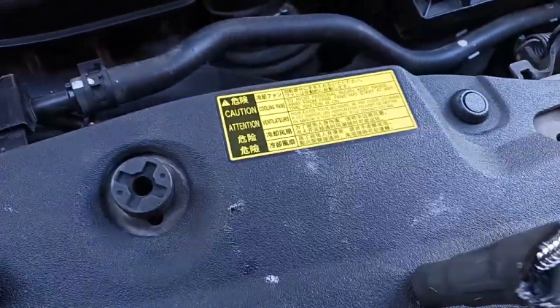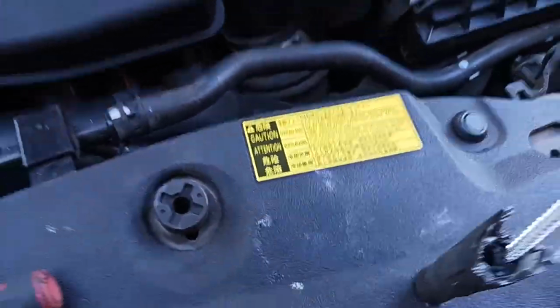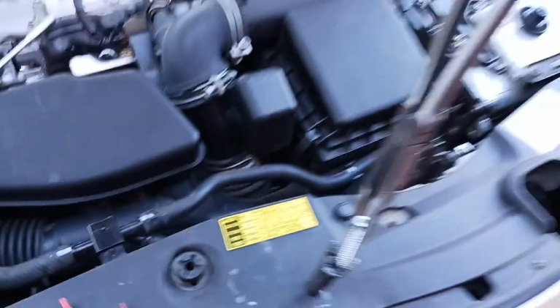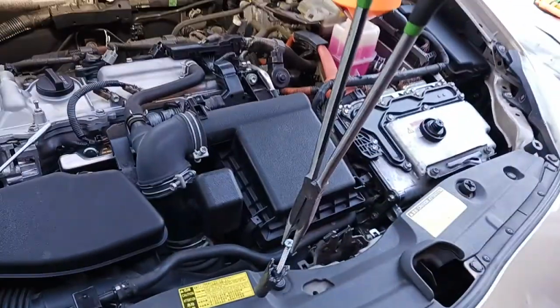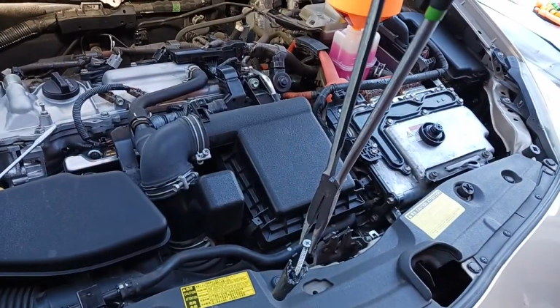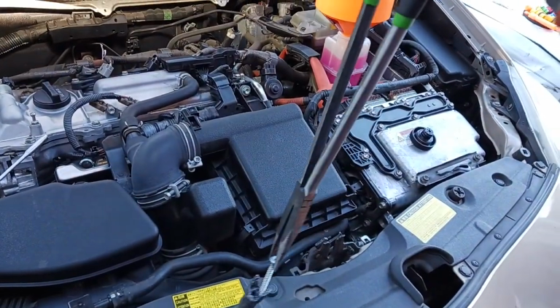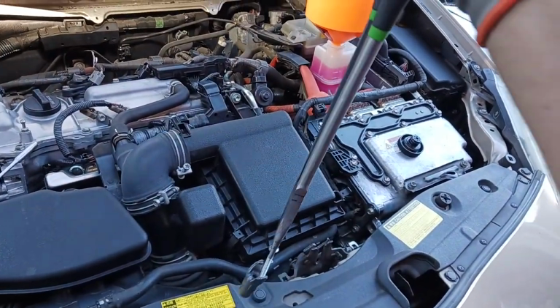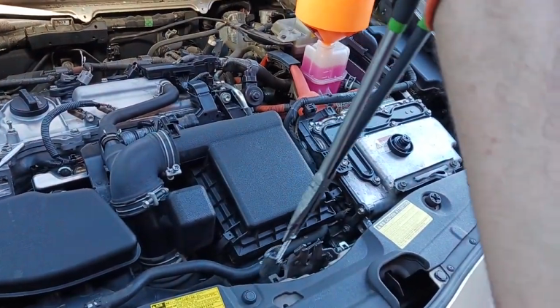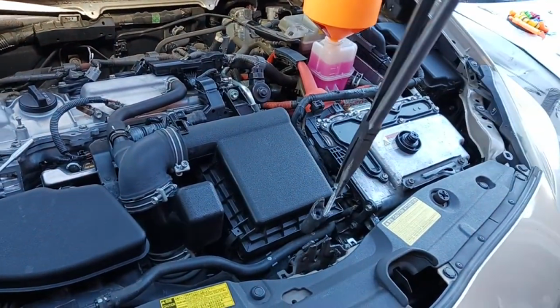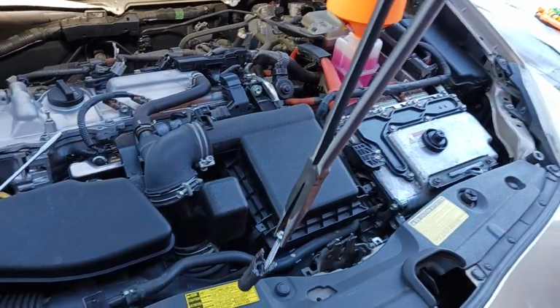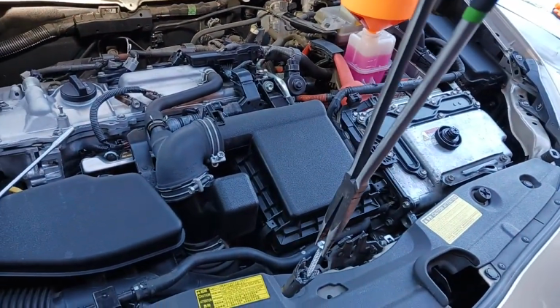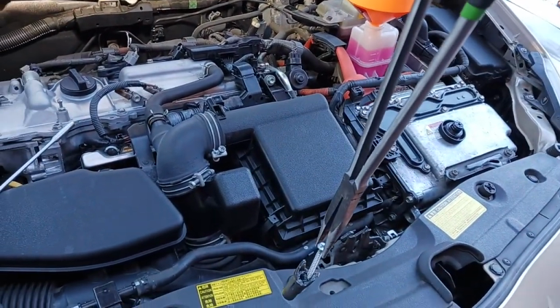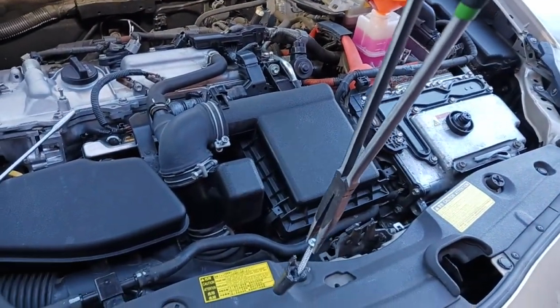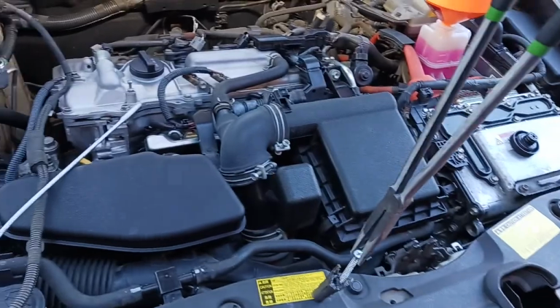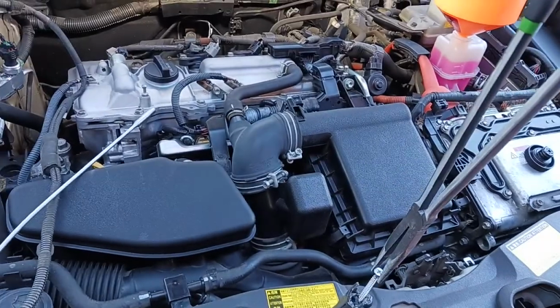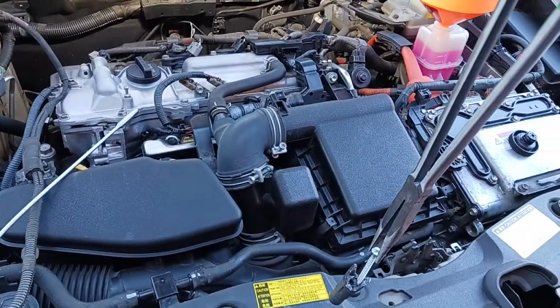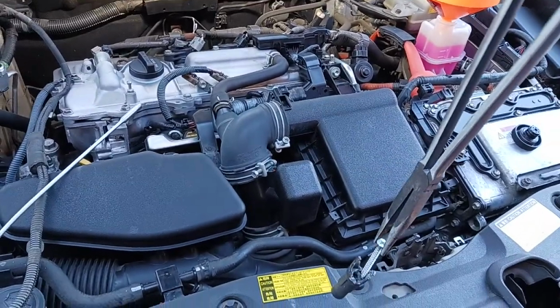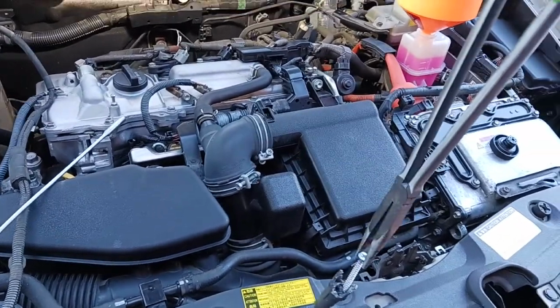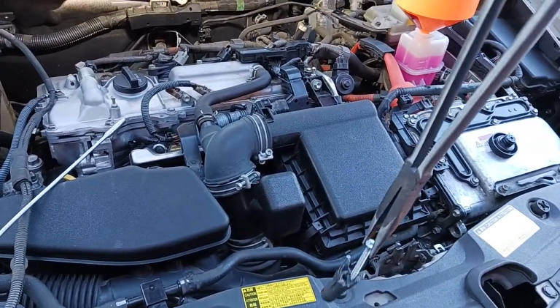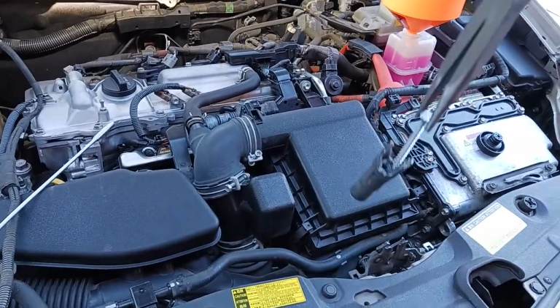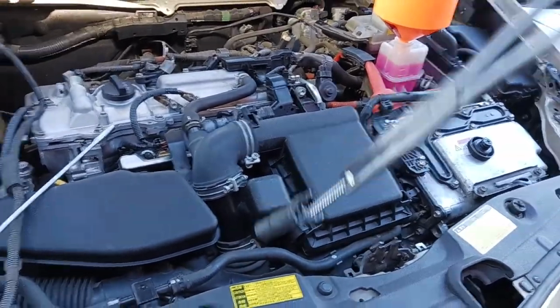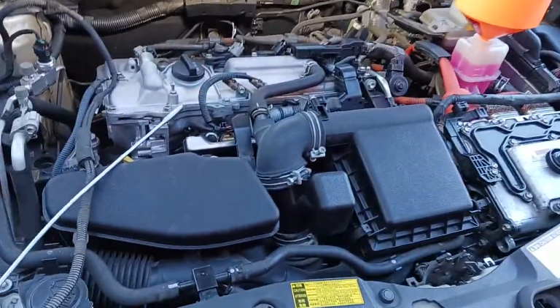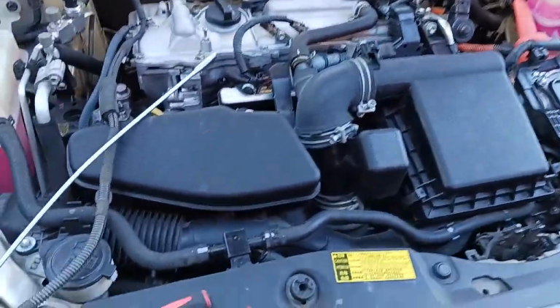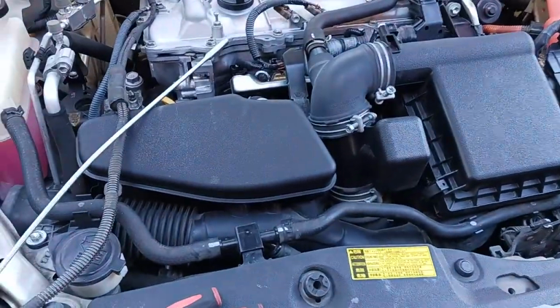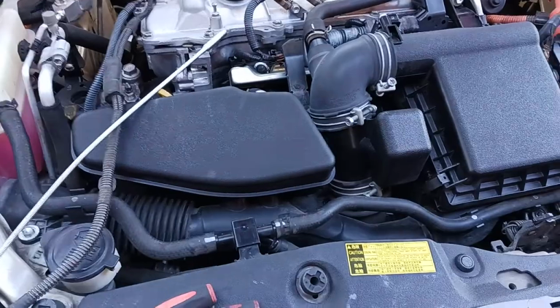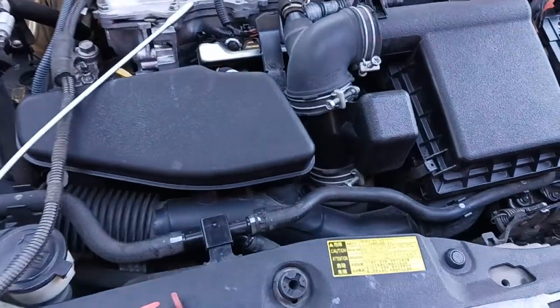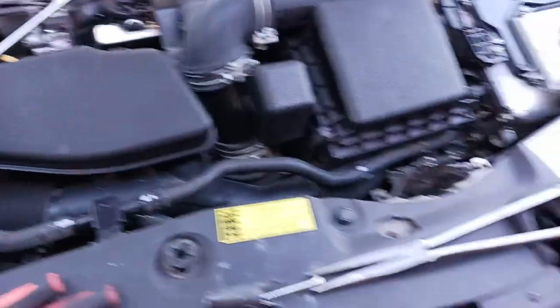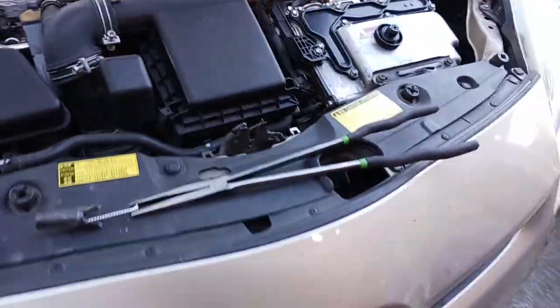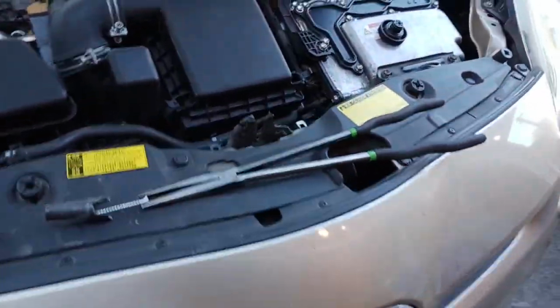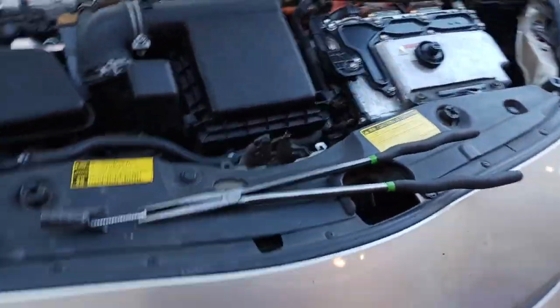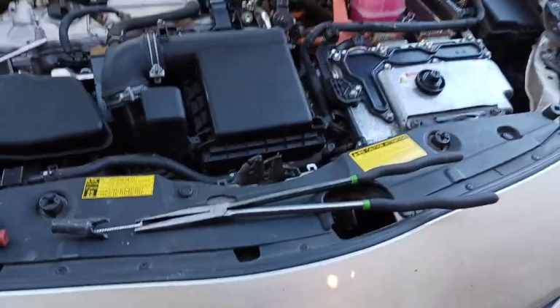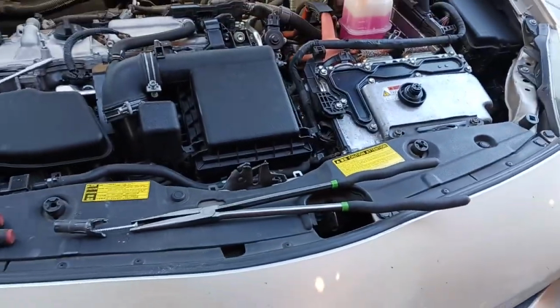Just start screwing the screw in by turning your hand two or three turns, then slowly wiggle and pull it out — and it comes out. I was struggling yesterday but this trick actually worked for me. Might help some people out there.